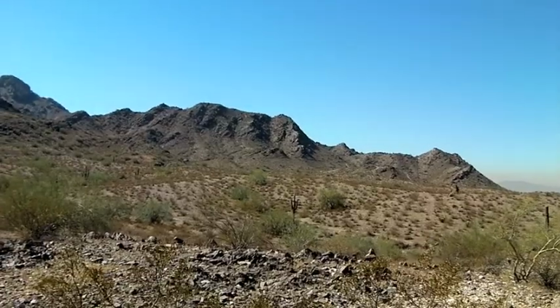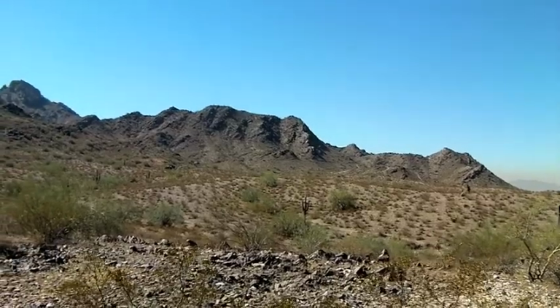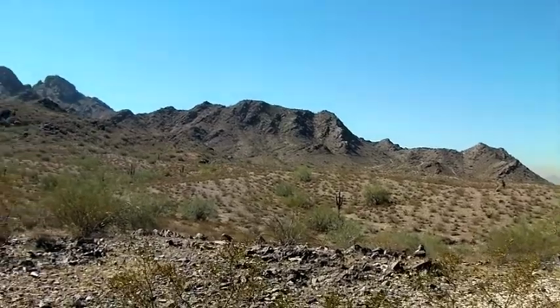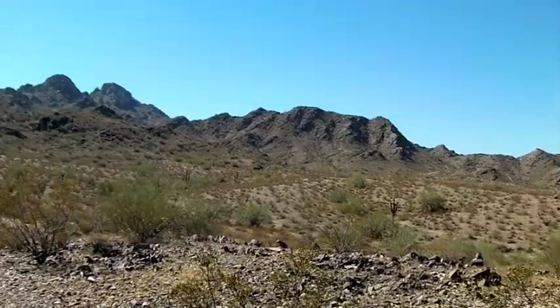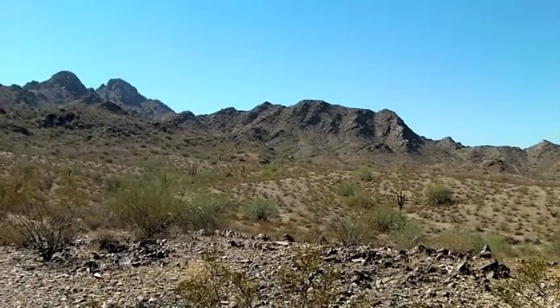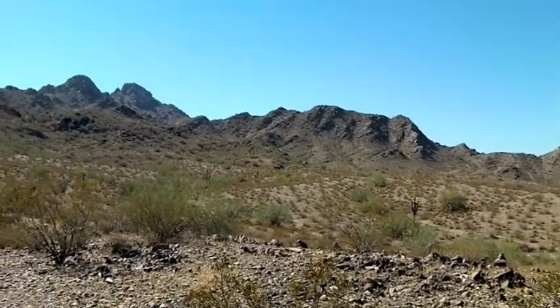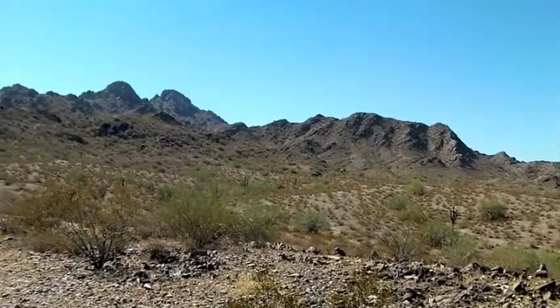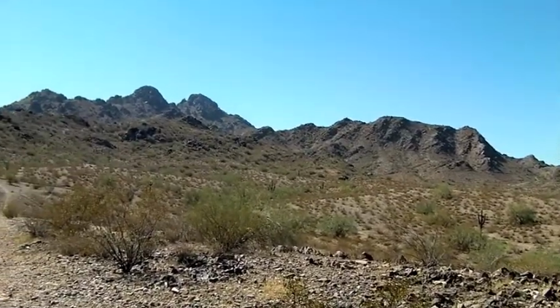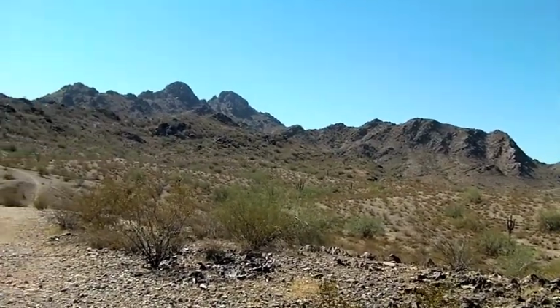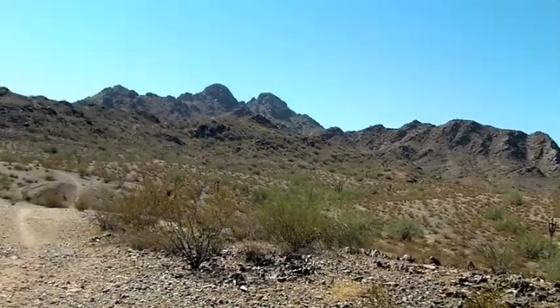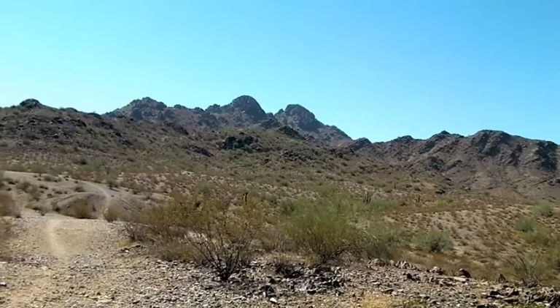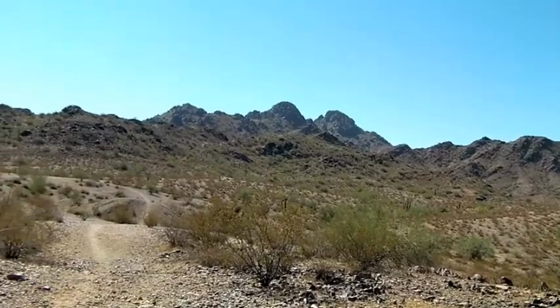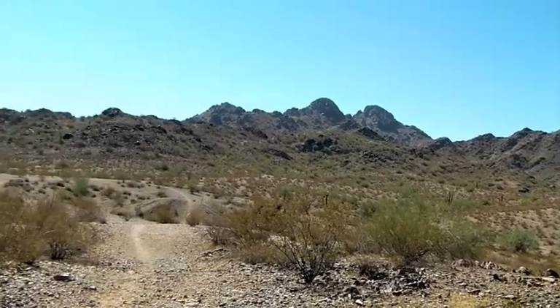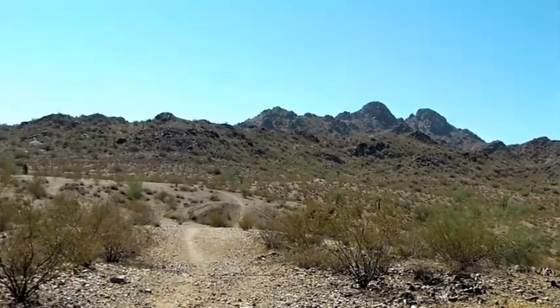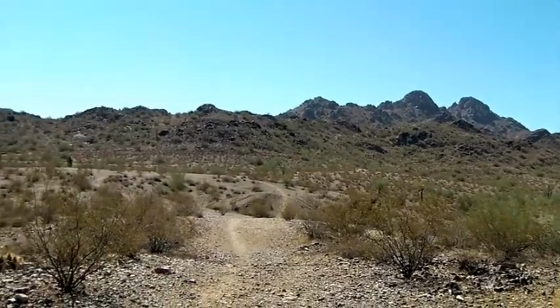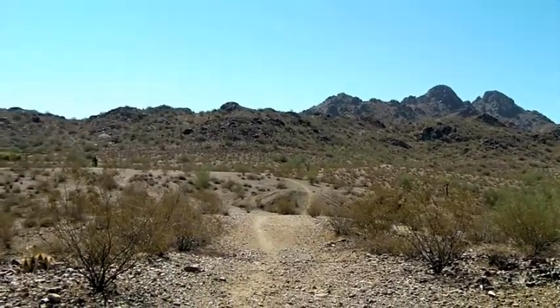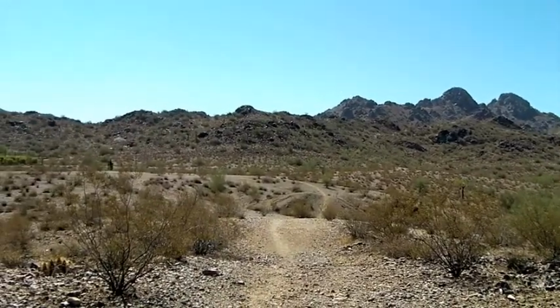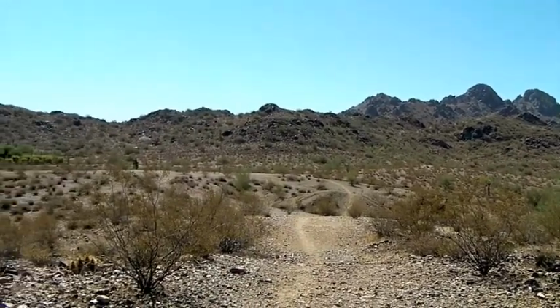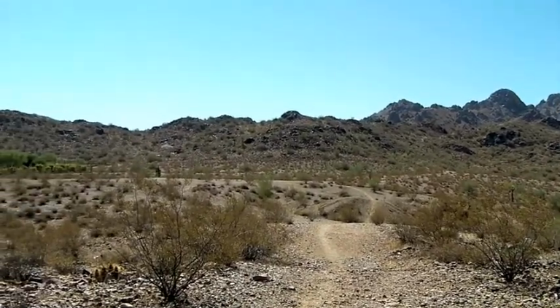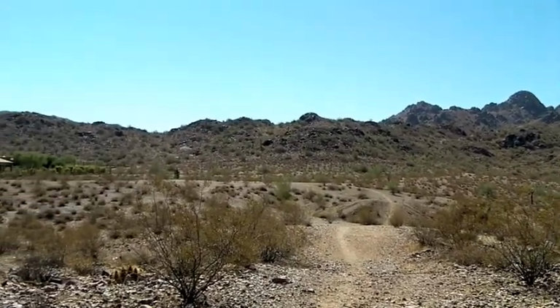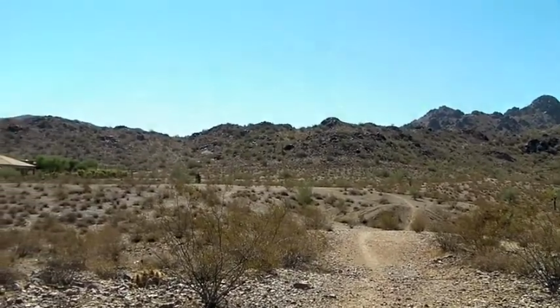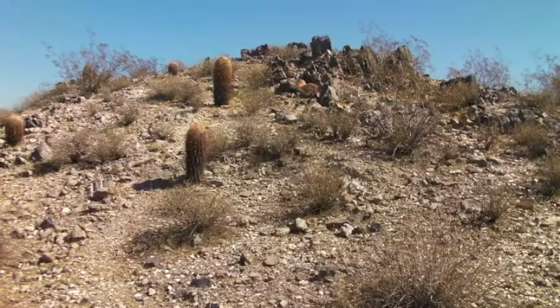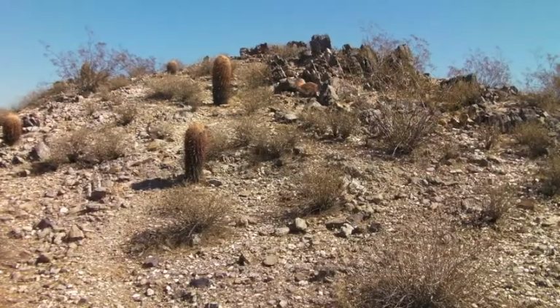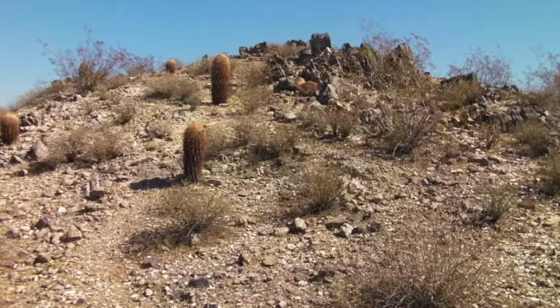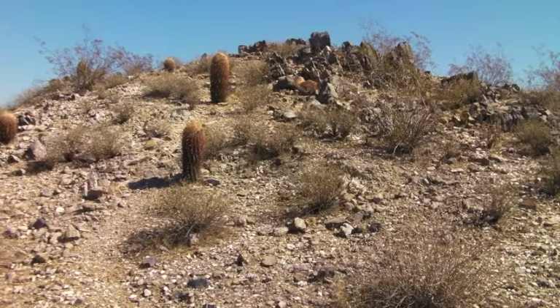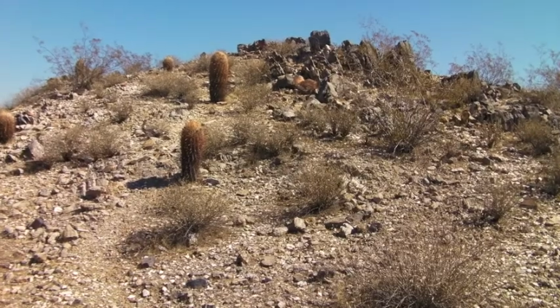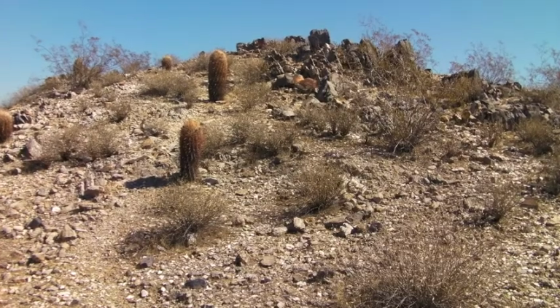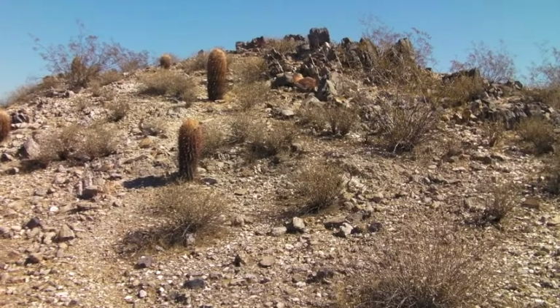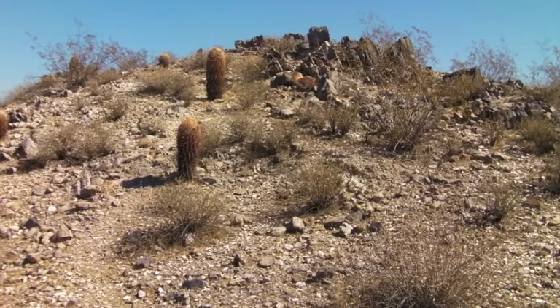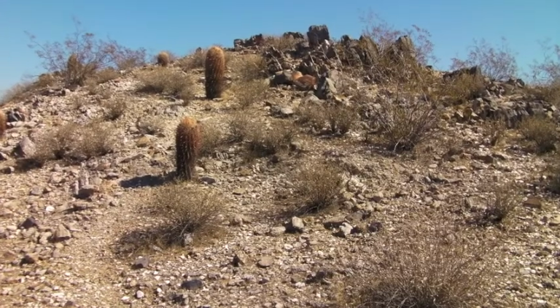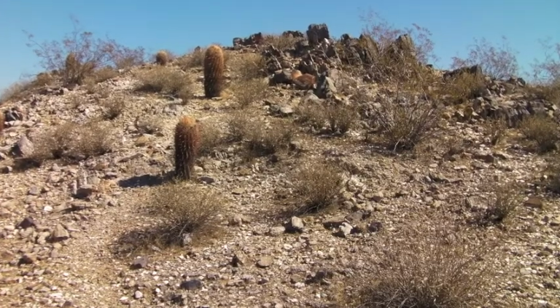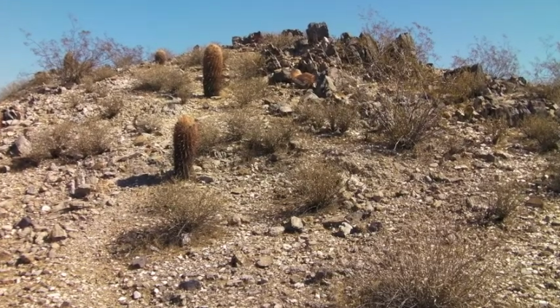Hello, my name is Mrs. Zronka and we are going to explore the Arizona desert. We live in Arizona. Arizona is mostly a desert climate and is located in the Sonoran Desert in the southwestern United States.